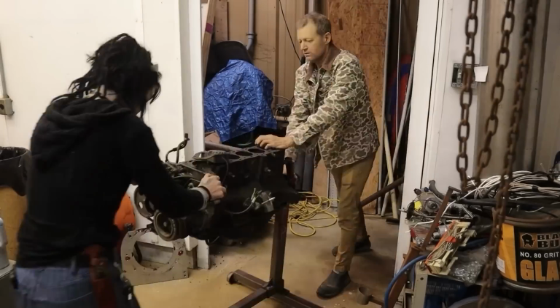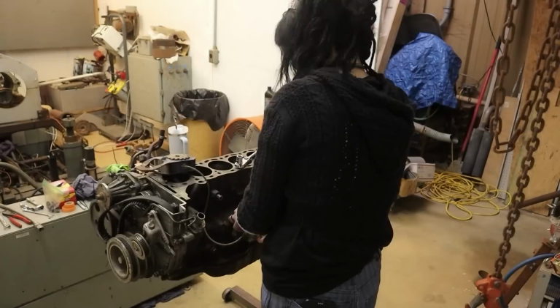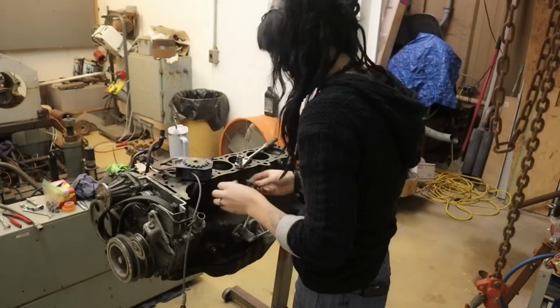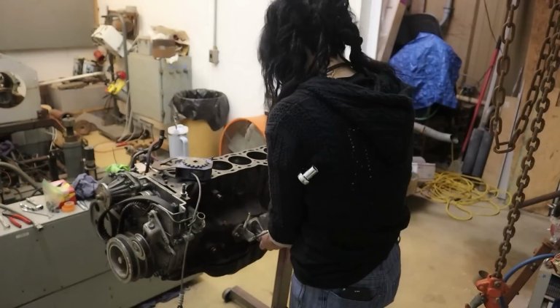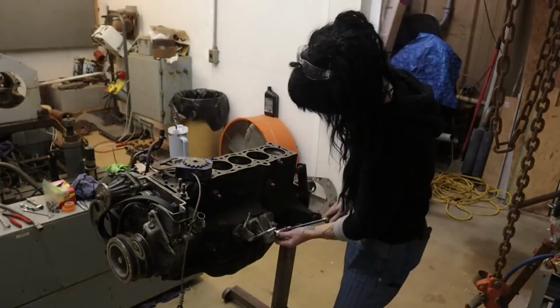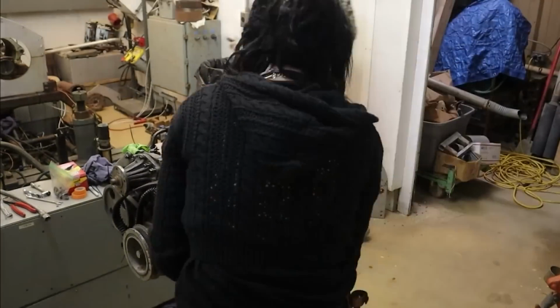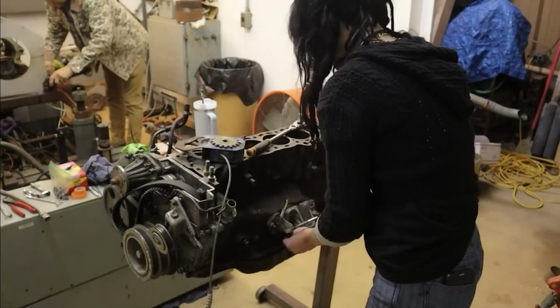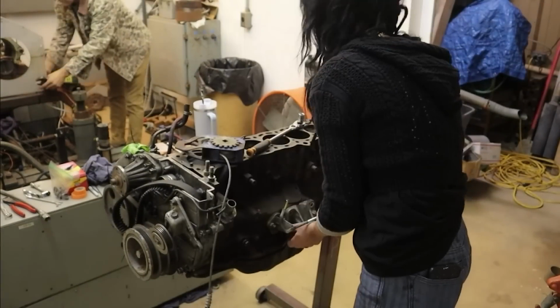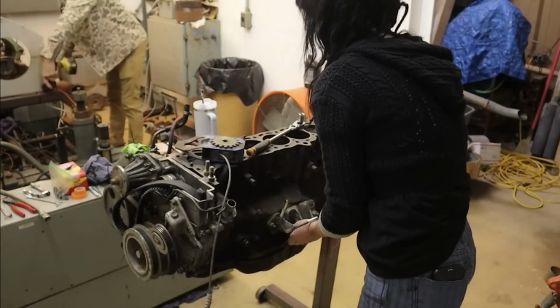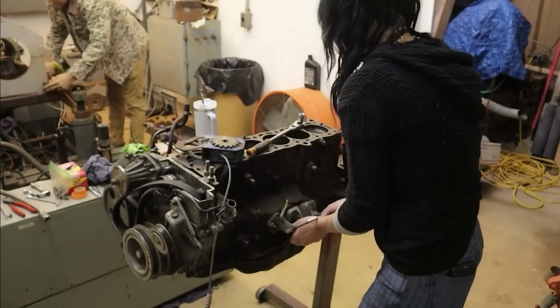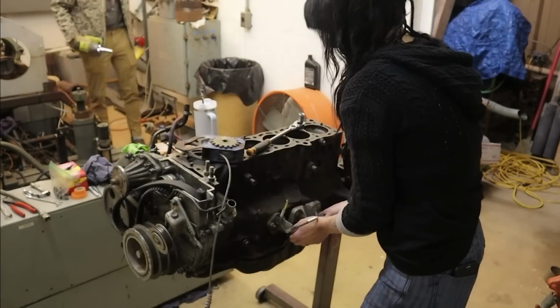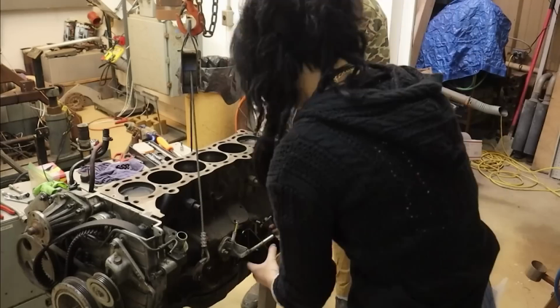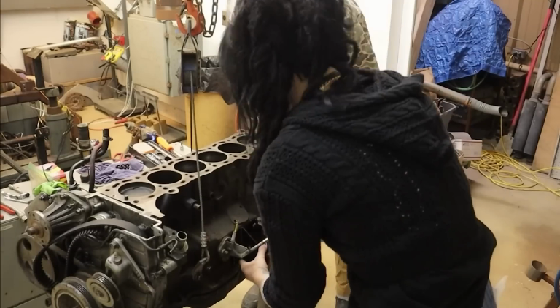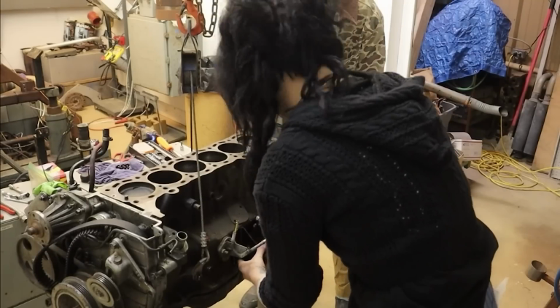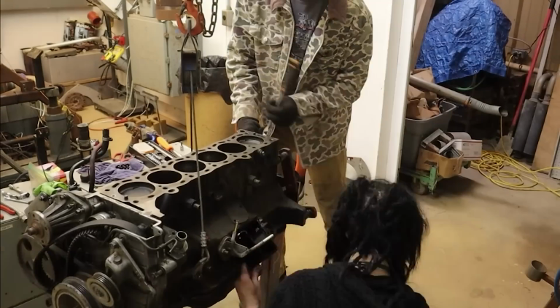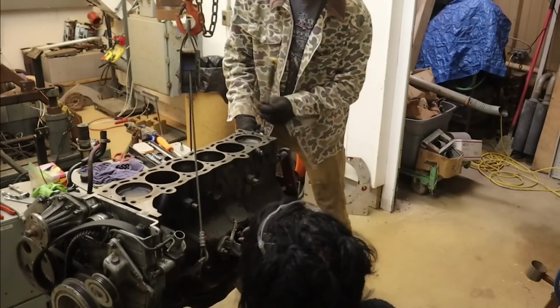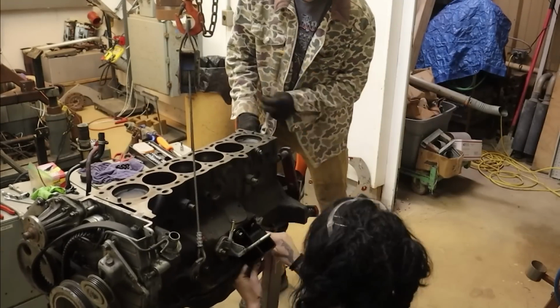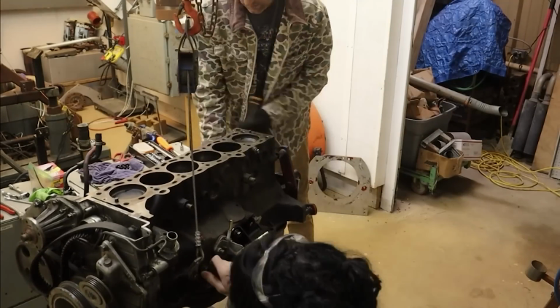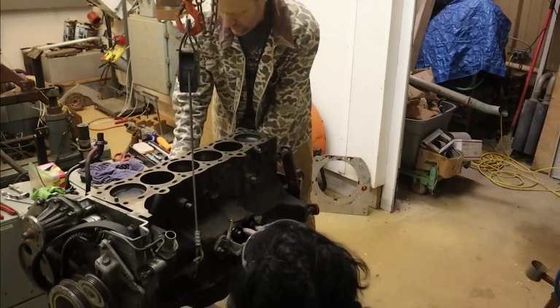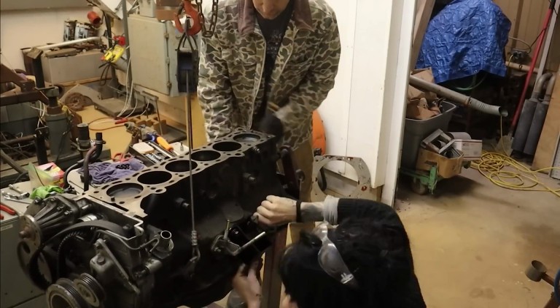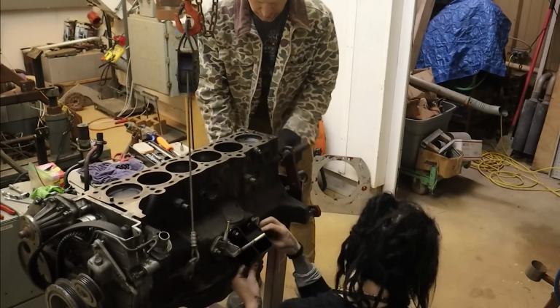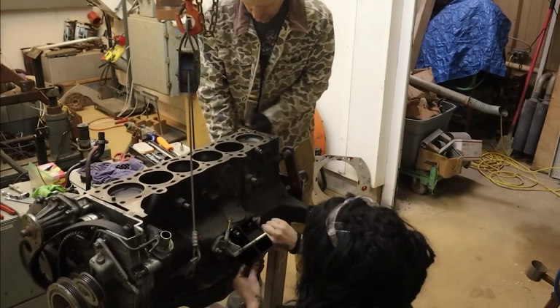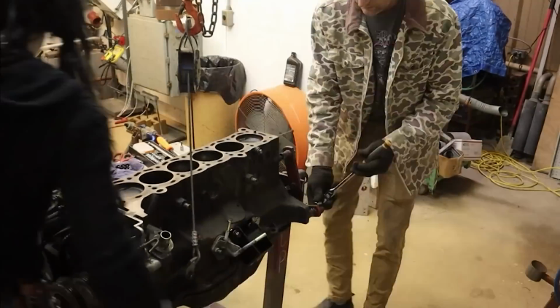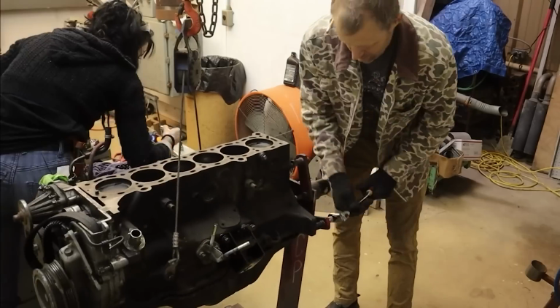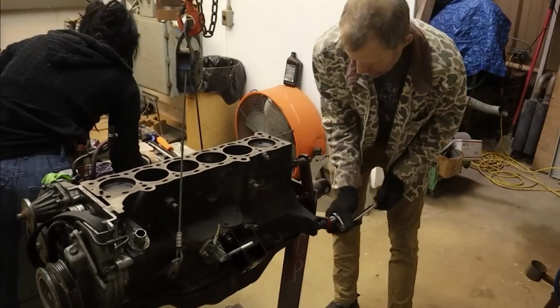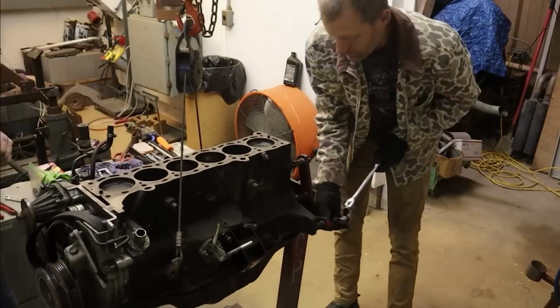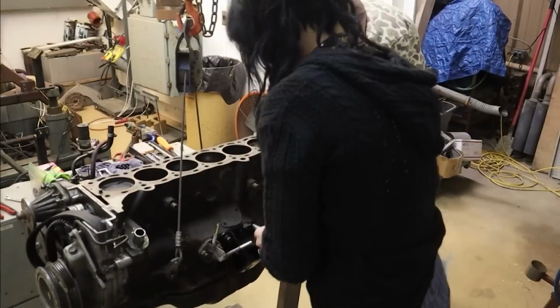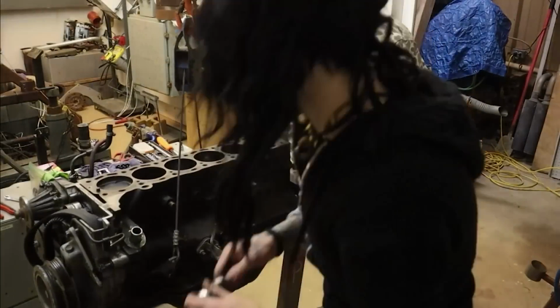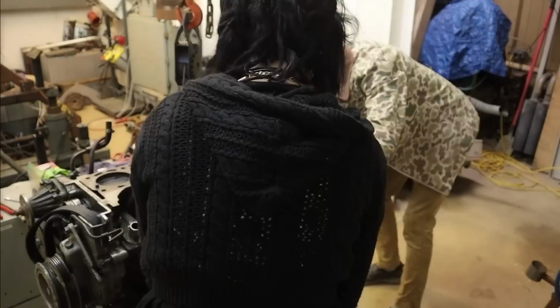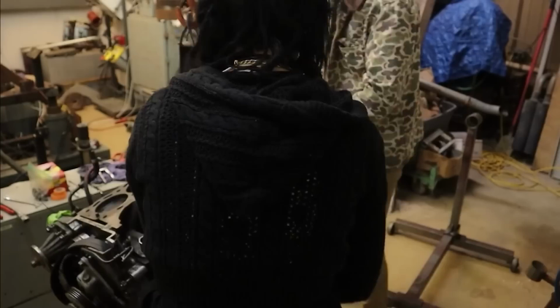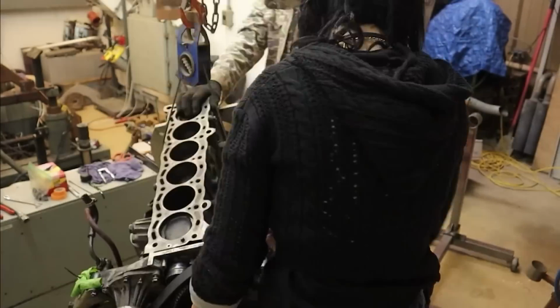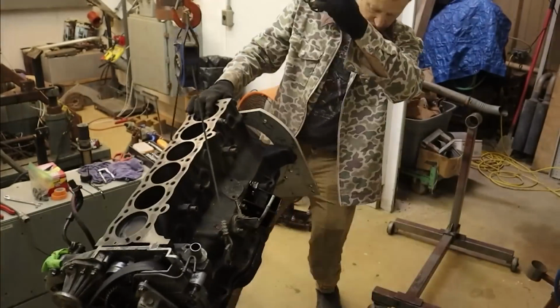That's right! The stand is currently configured to this engine — the motor mounts, the coolant hoses, the exhaust — so it's time to grab one of my many spare 7M engine blocks and do a little mock-up.